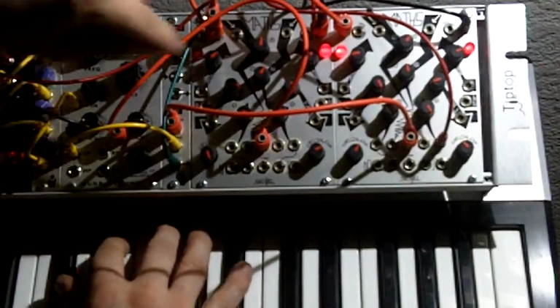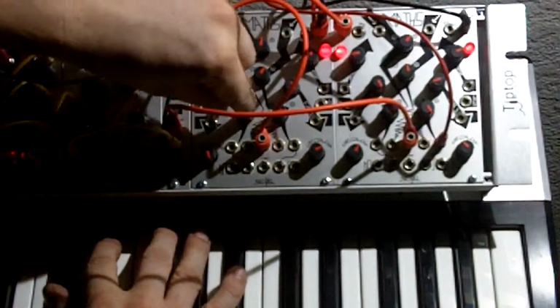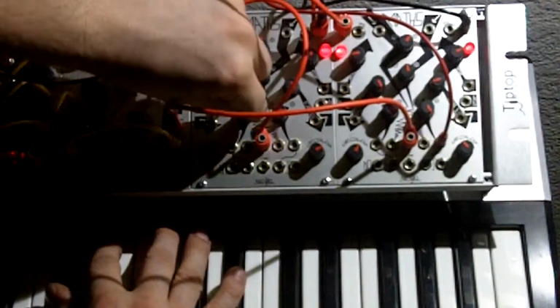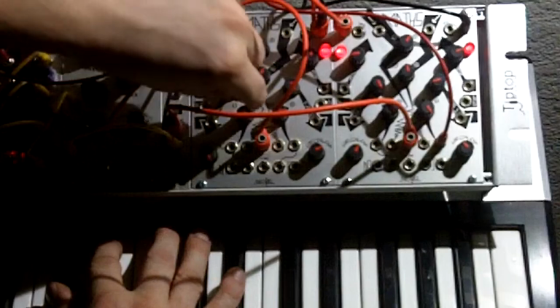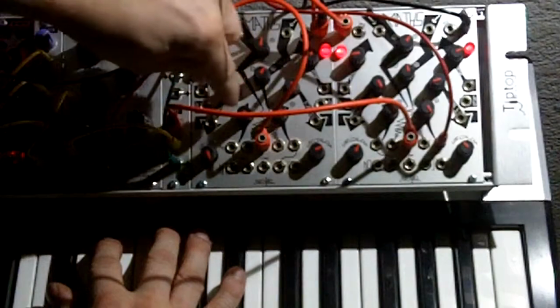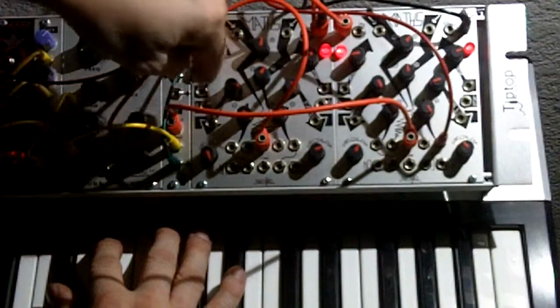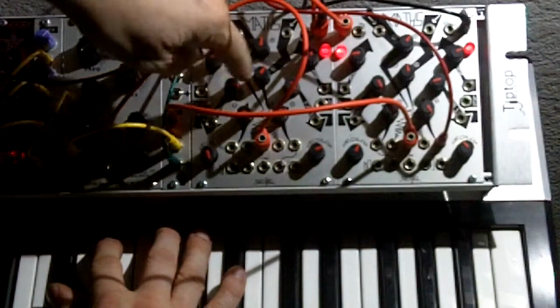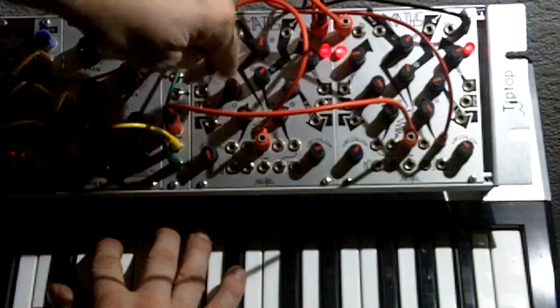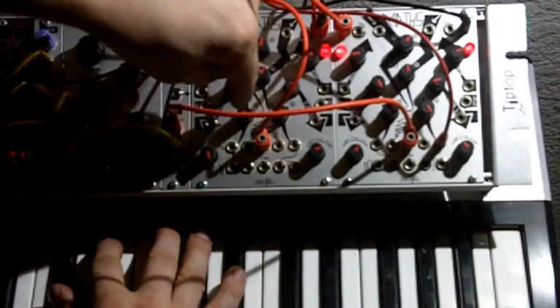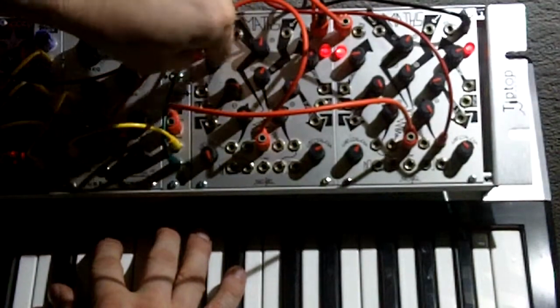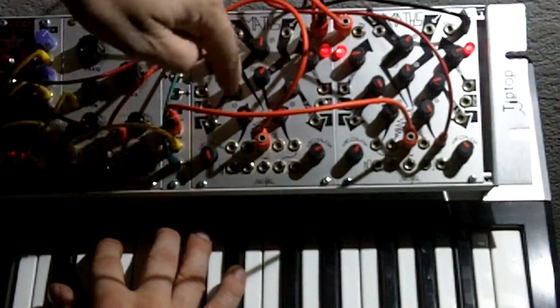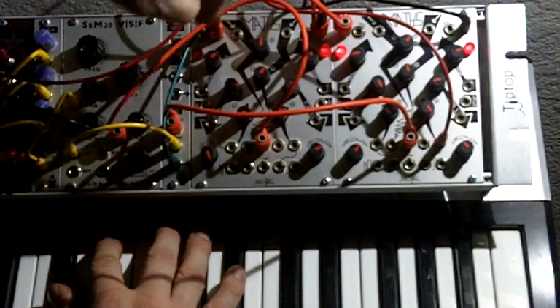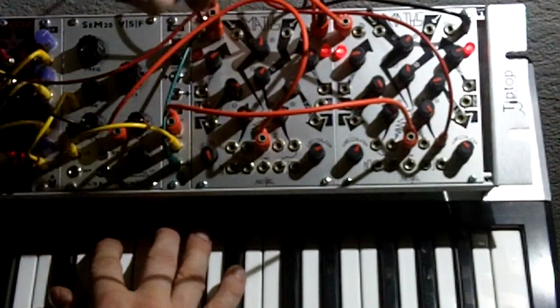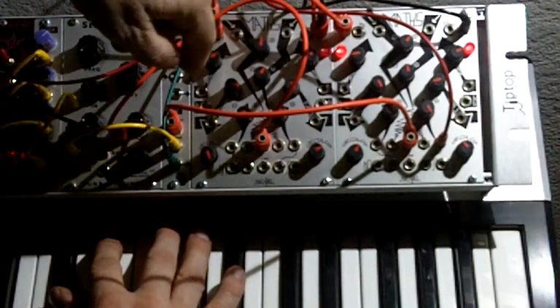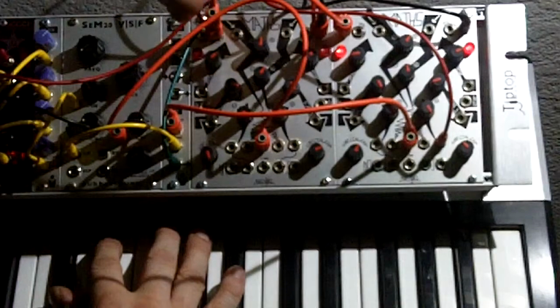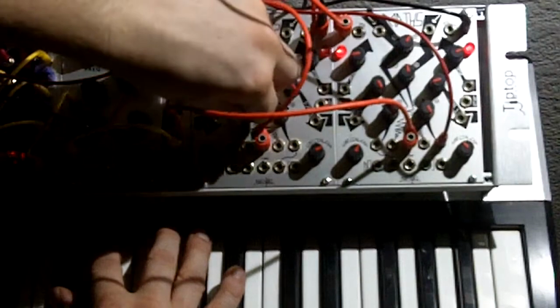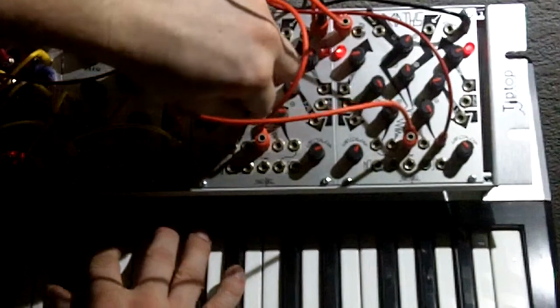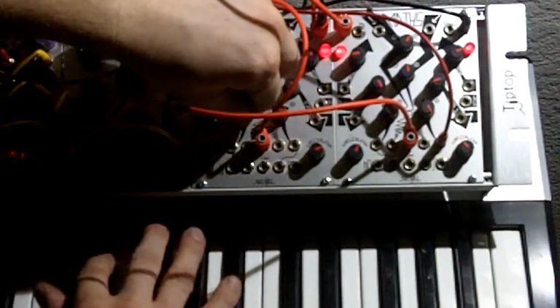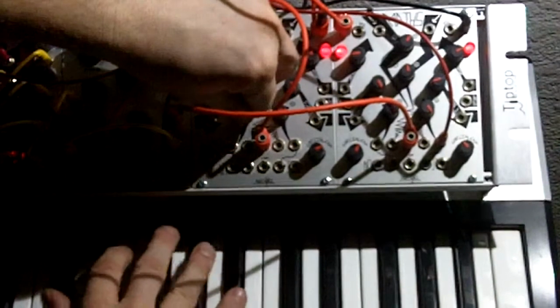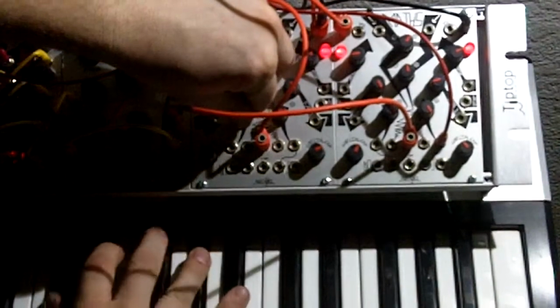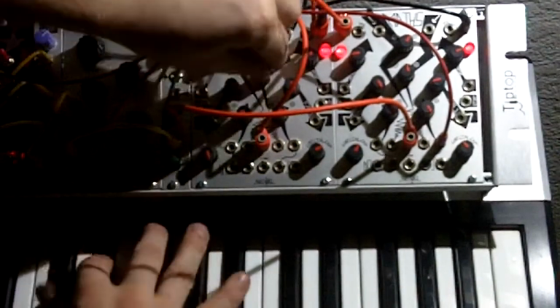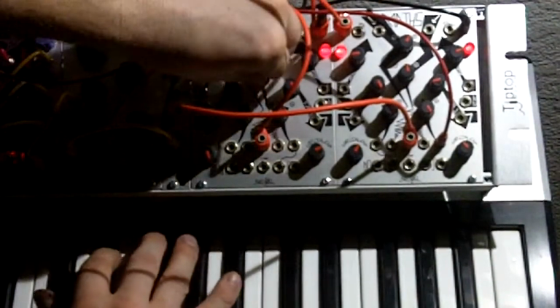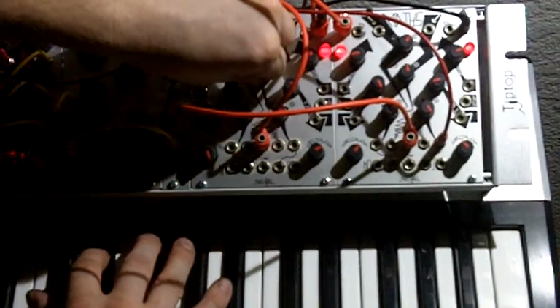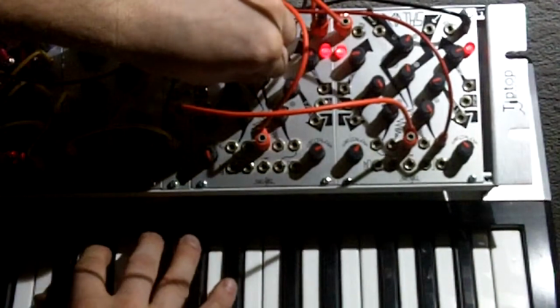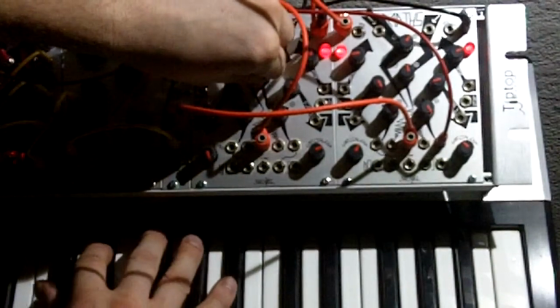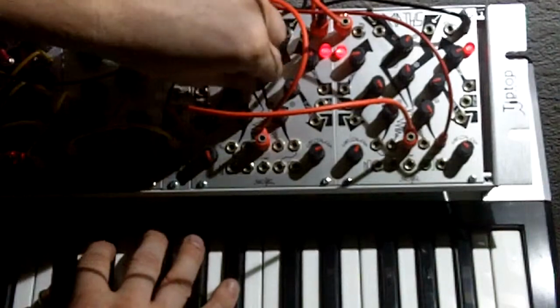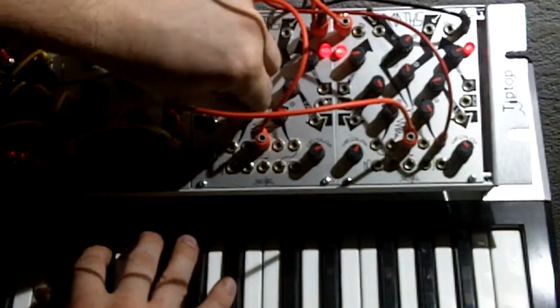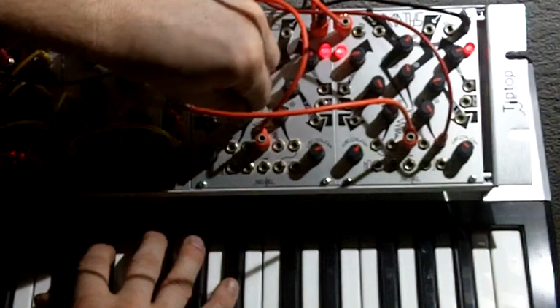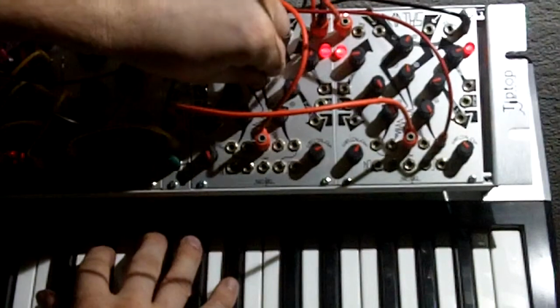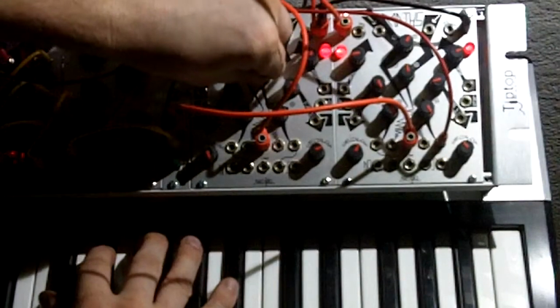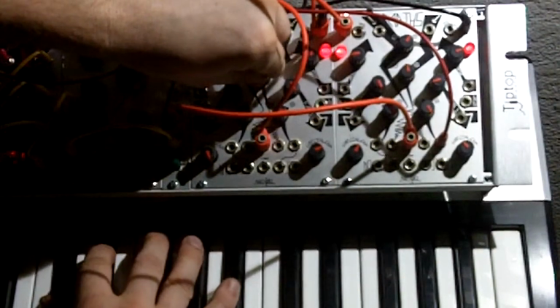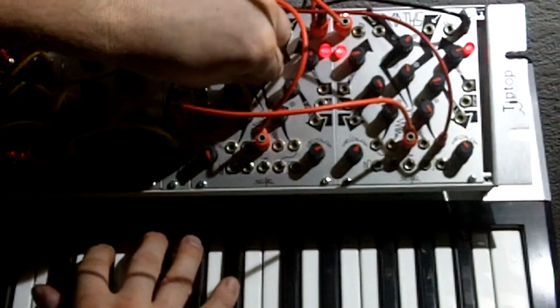You can take the first part of the envelope — the attack — and the K part and make it negative. And then that offsets it; it kind of reverses it. It's going cool.